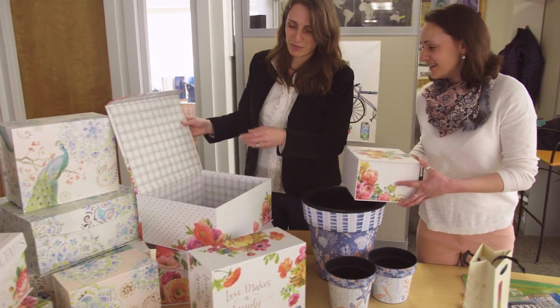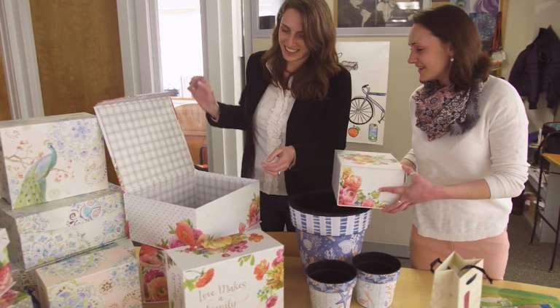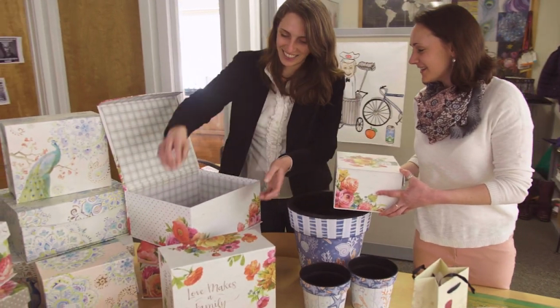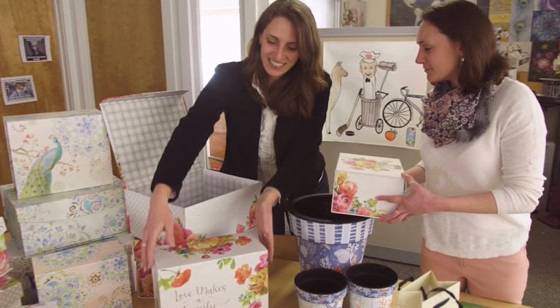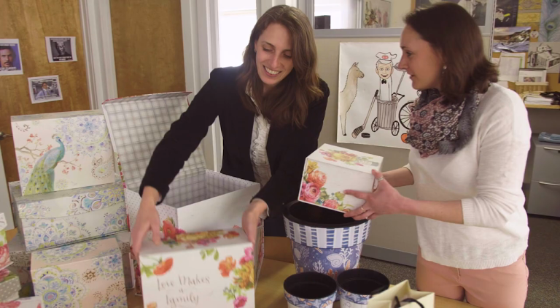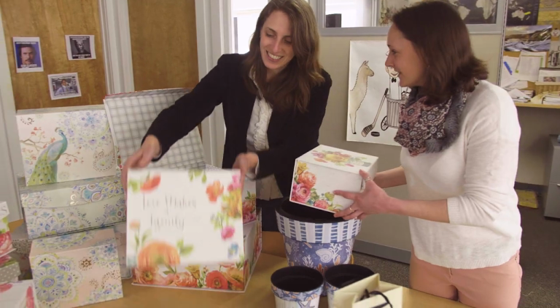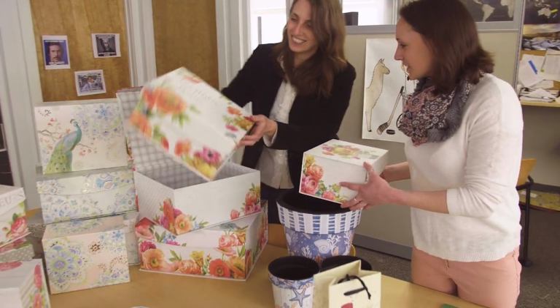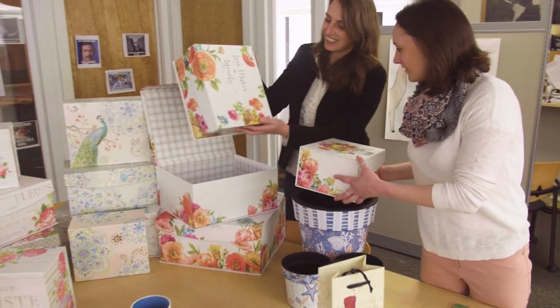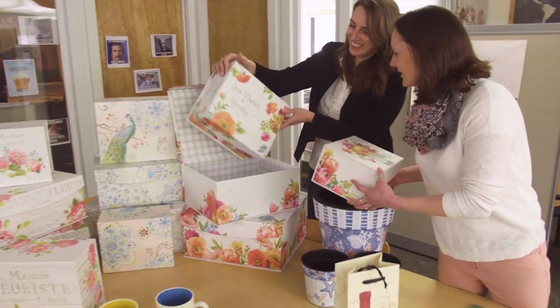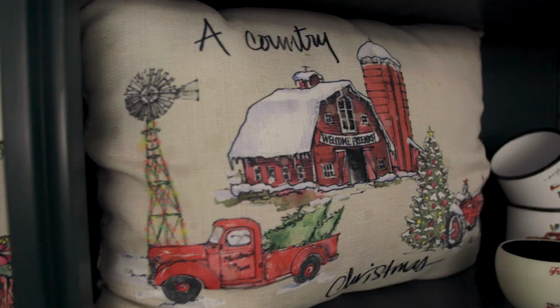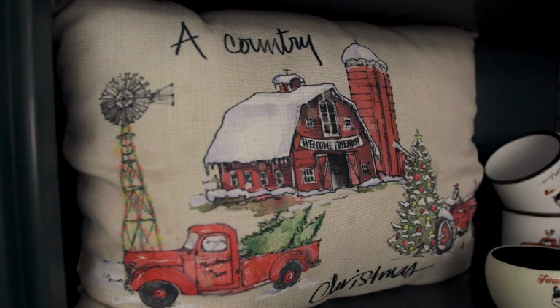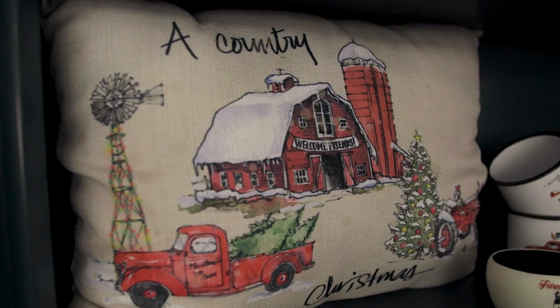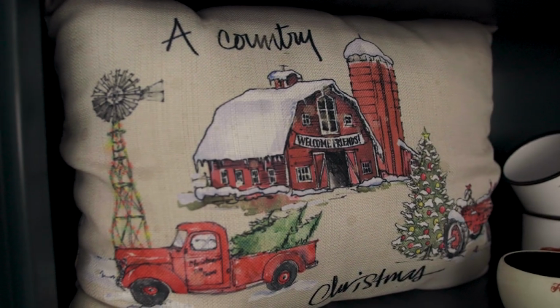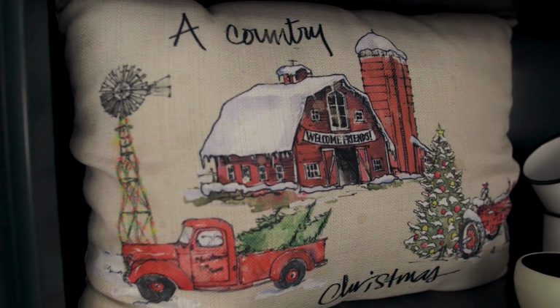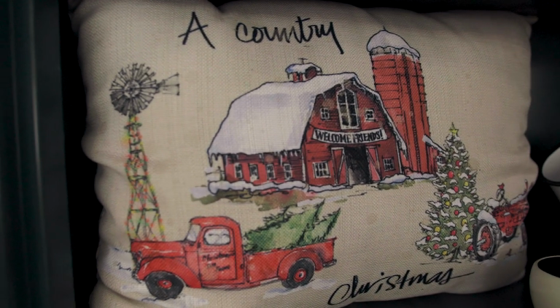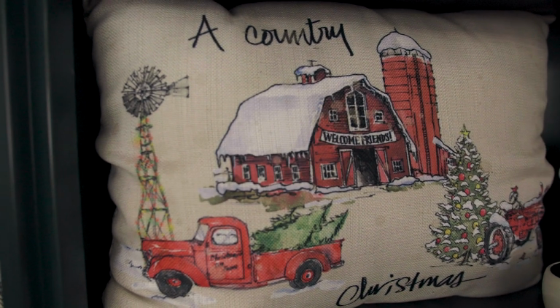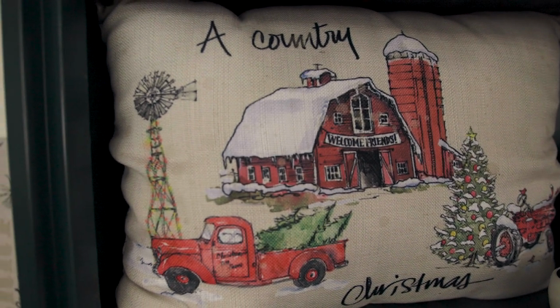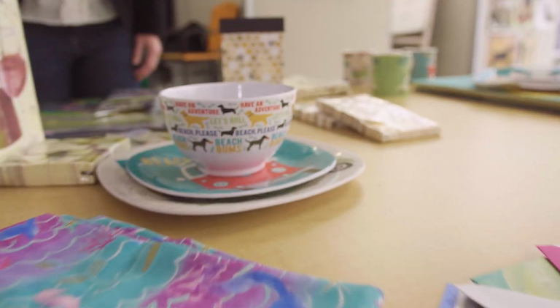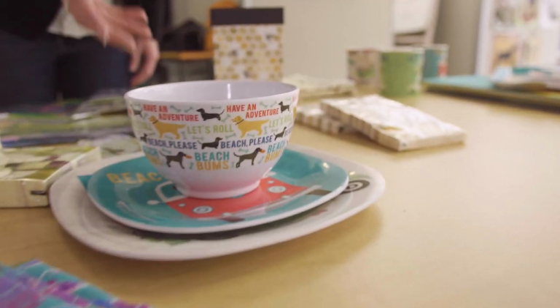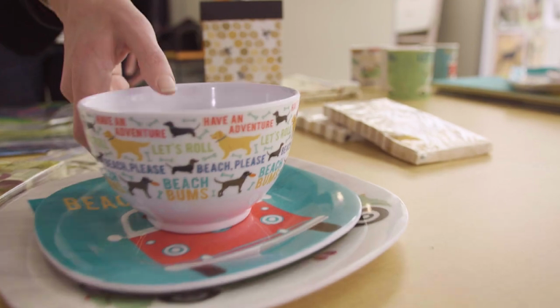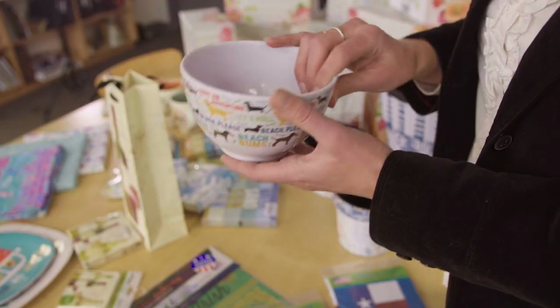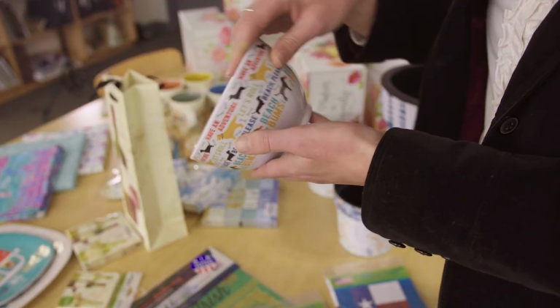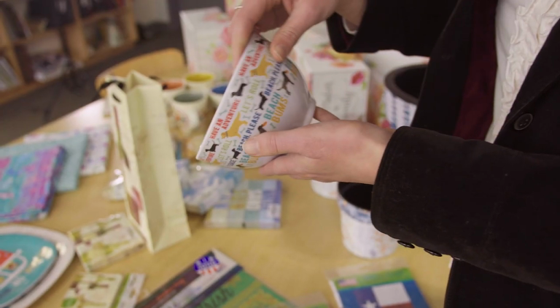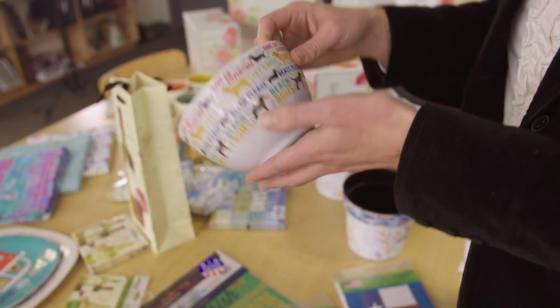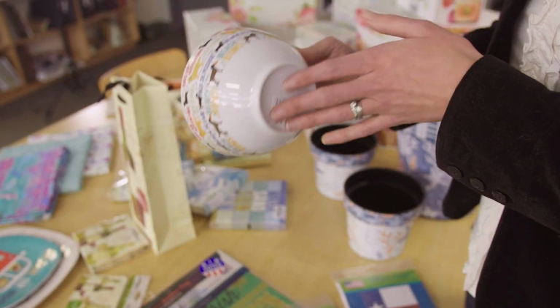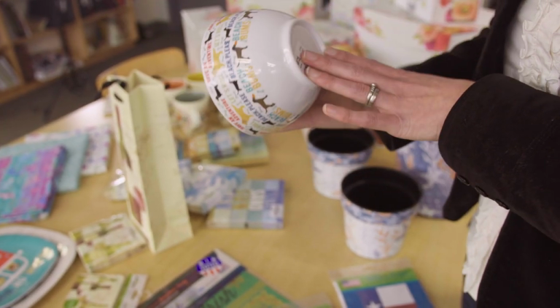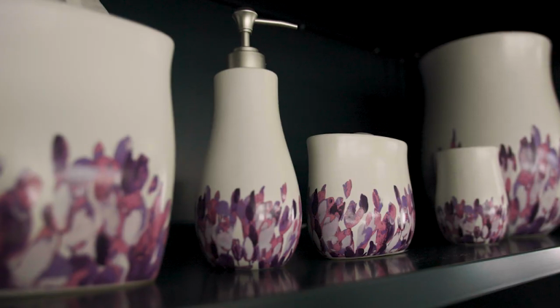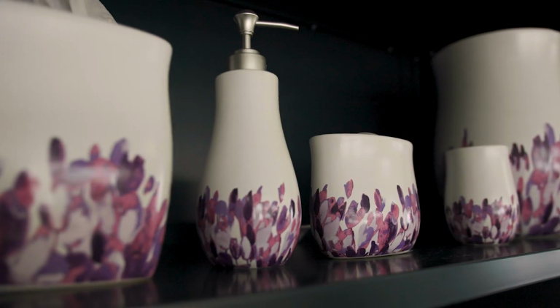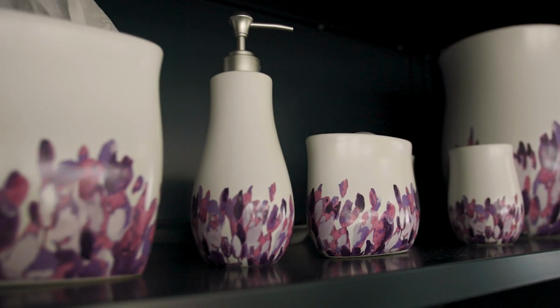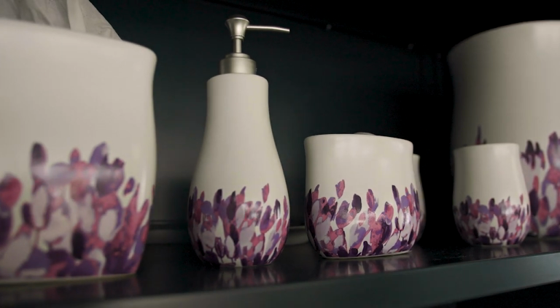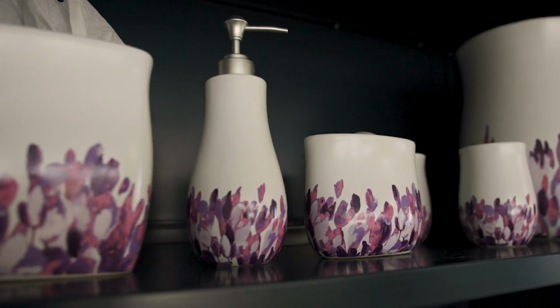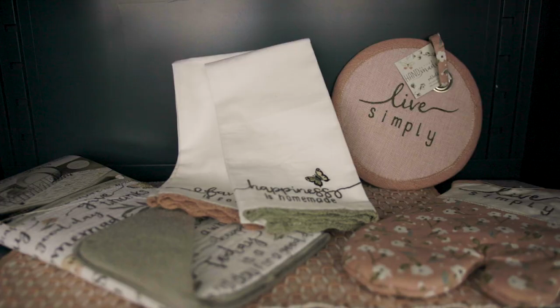Whether it's dinner plates, mugs, rugs, fabric, towels, aprons, shower curtains, wallpaper, calendars, magnets, flags, pillows — the list is endless.